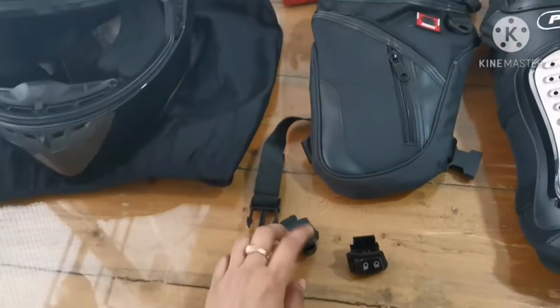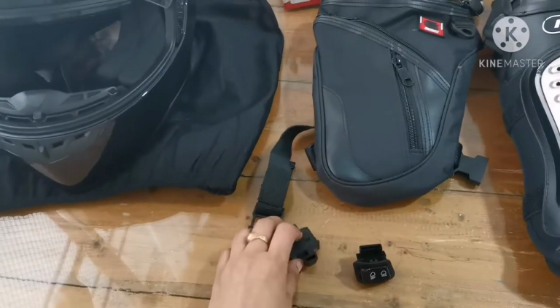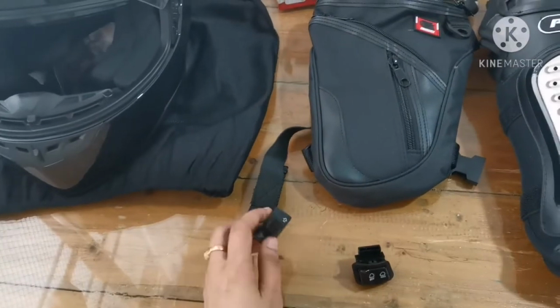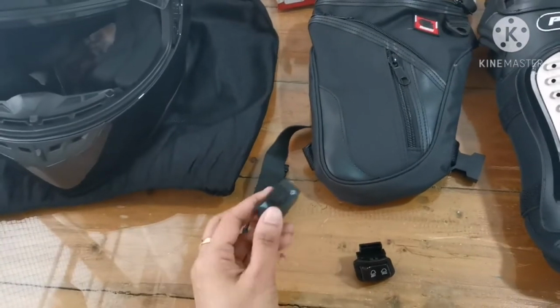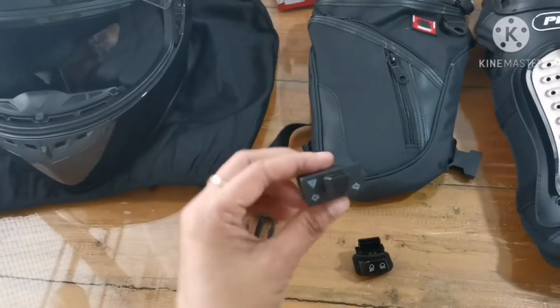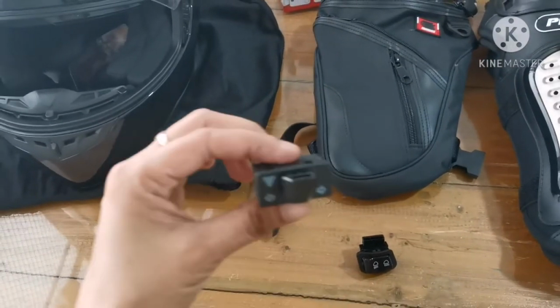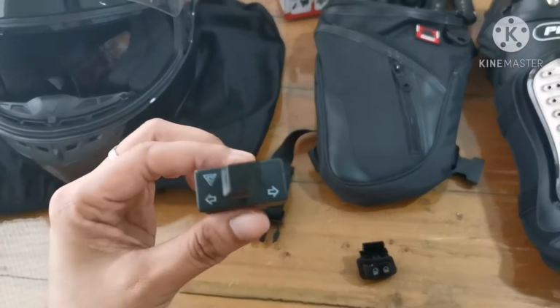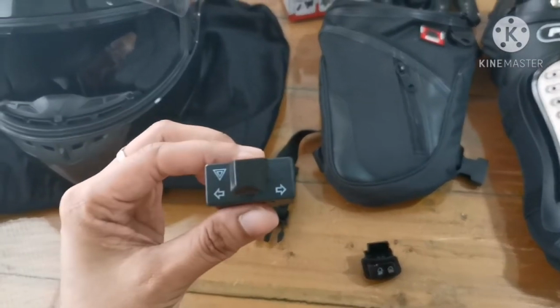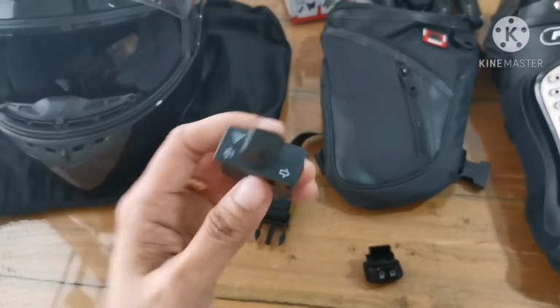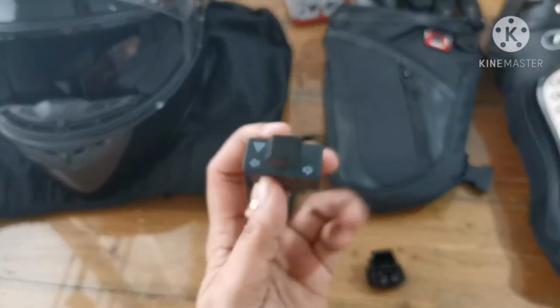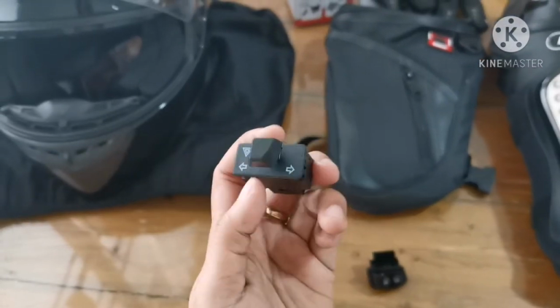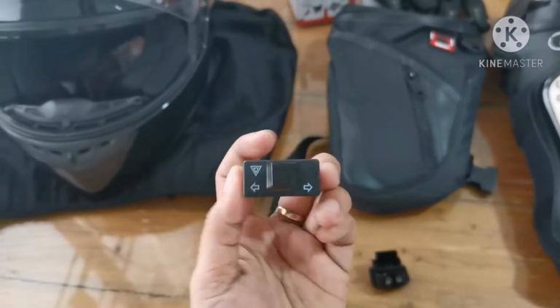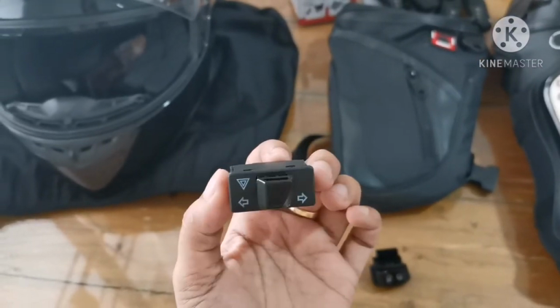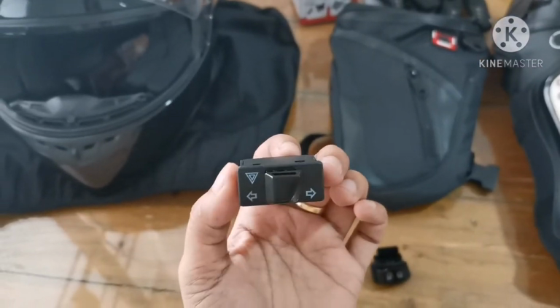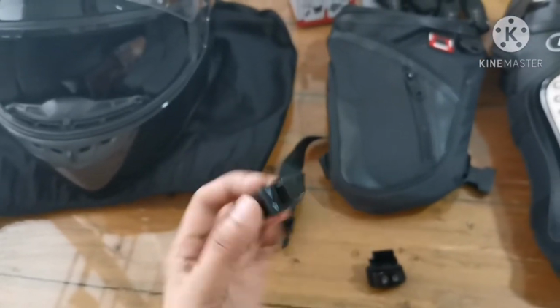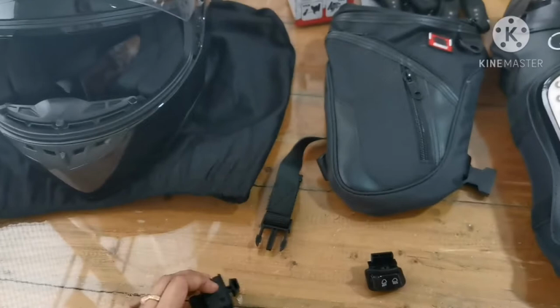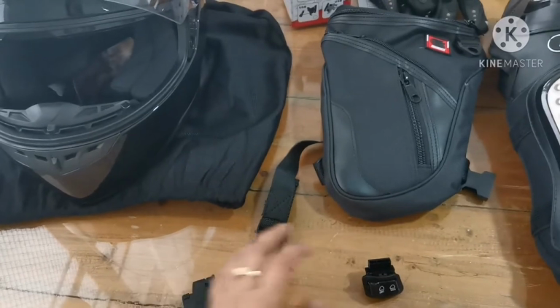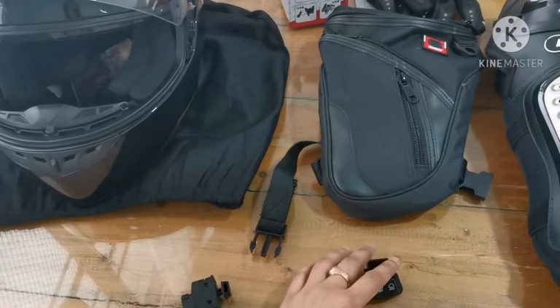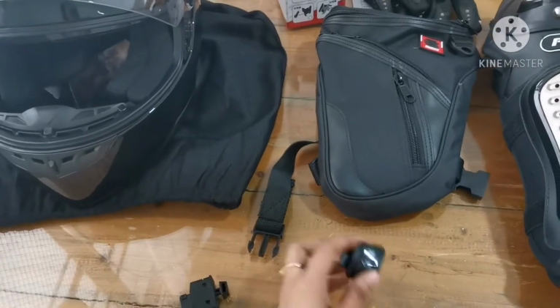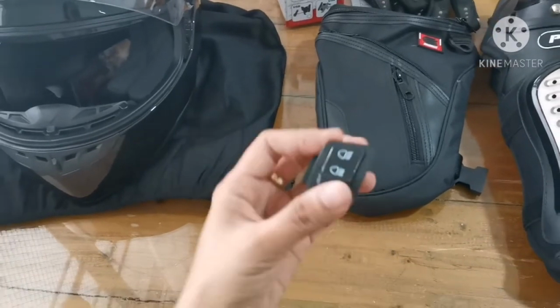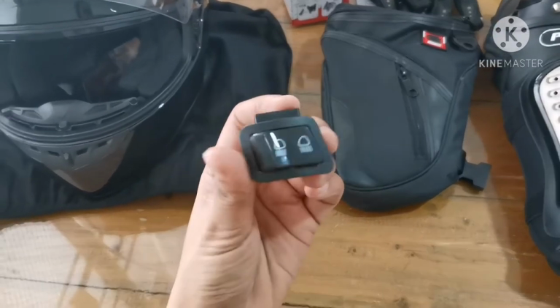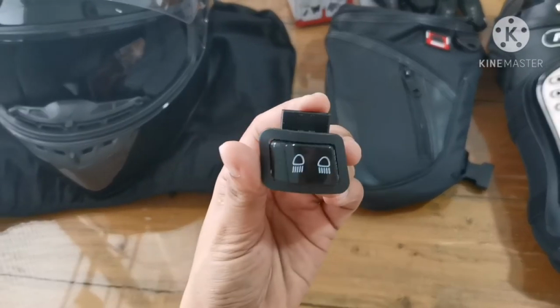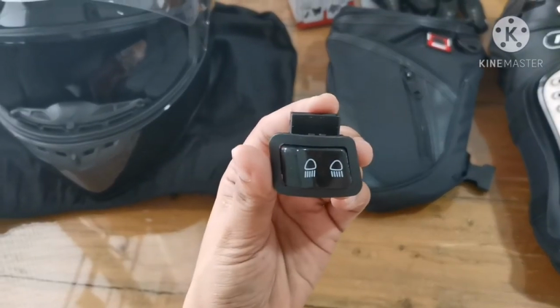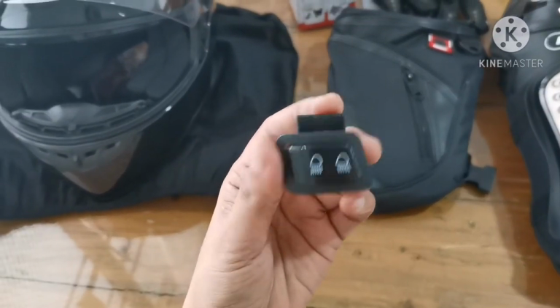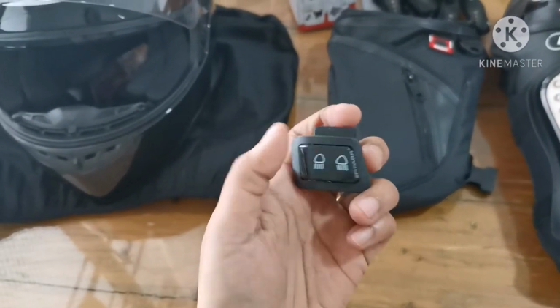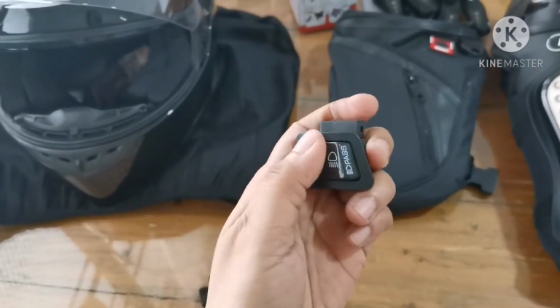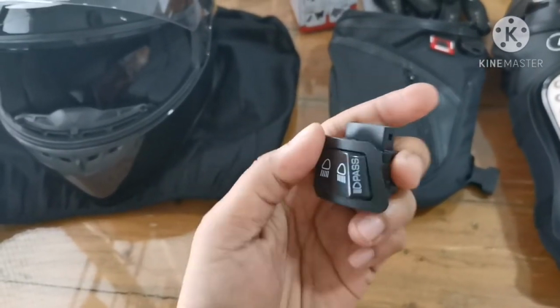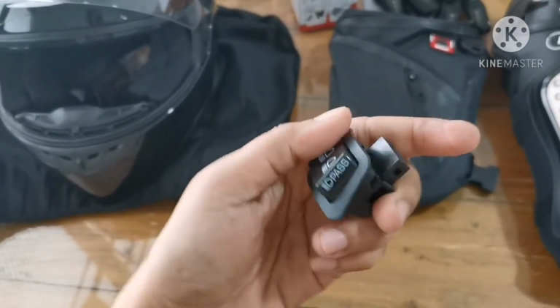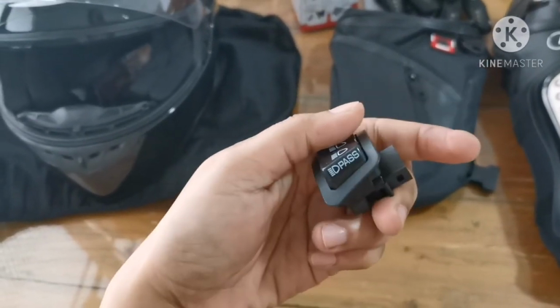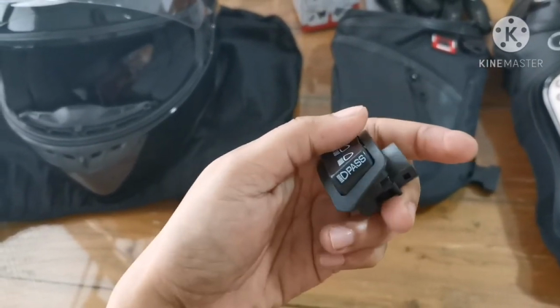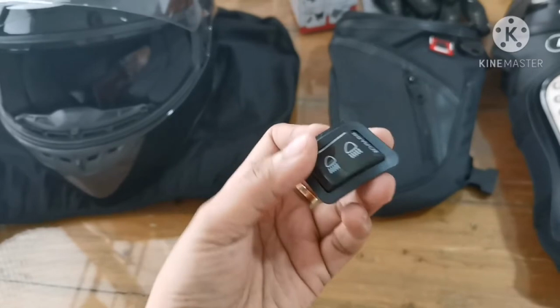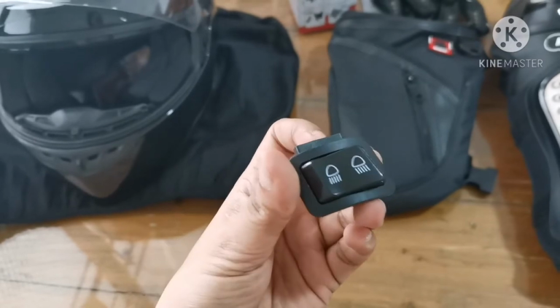This one is a hazard switch which I got from Shopee for only 129 pesos. This one is a dry switch that contains passing lights.